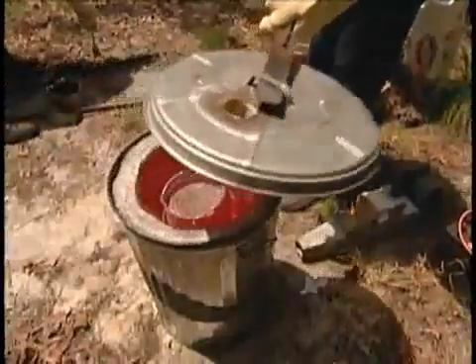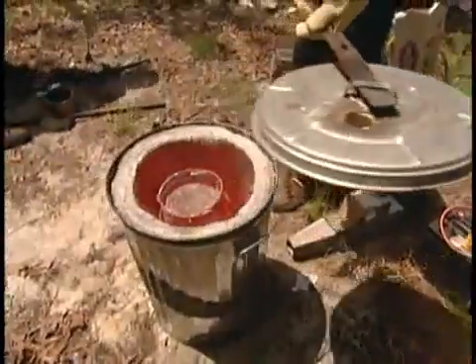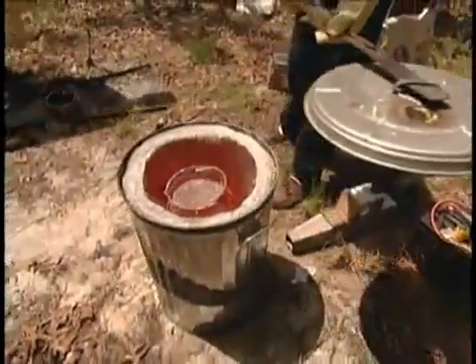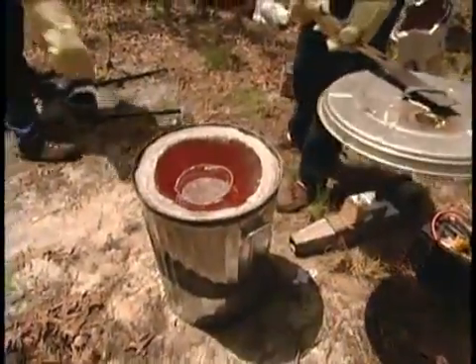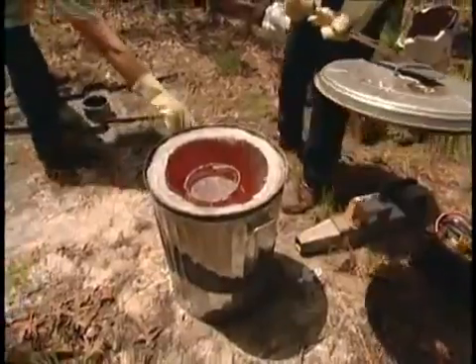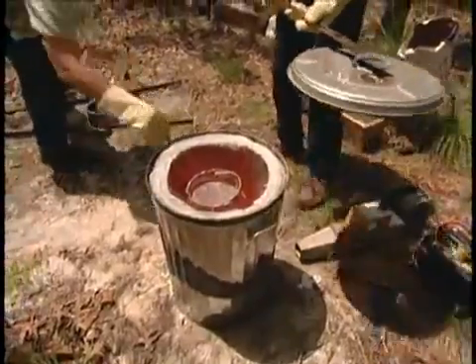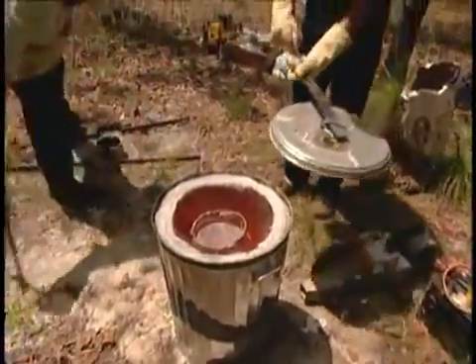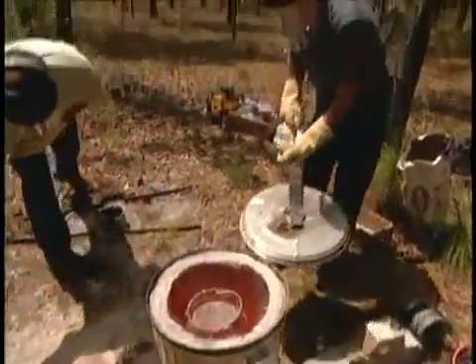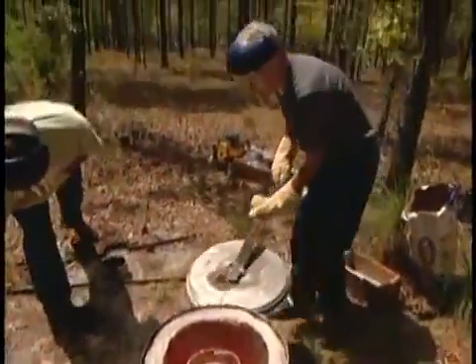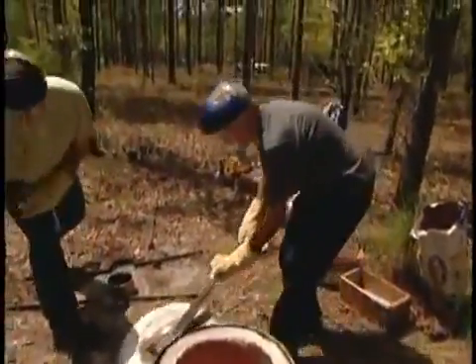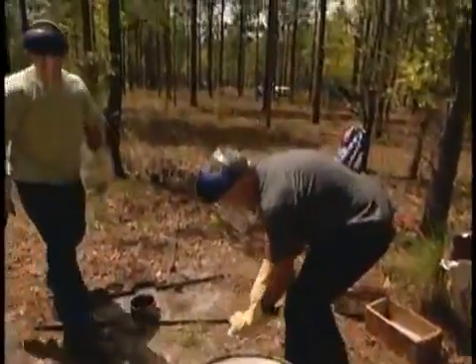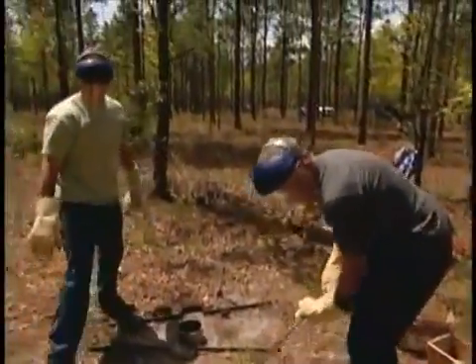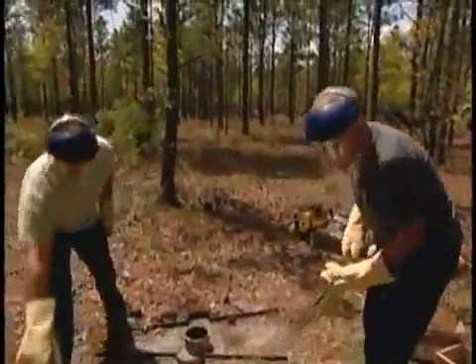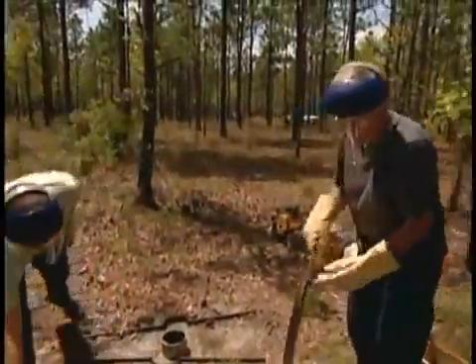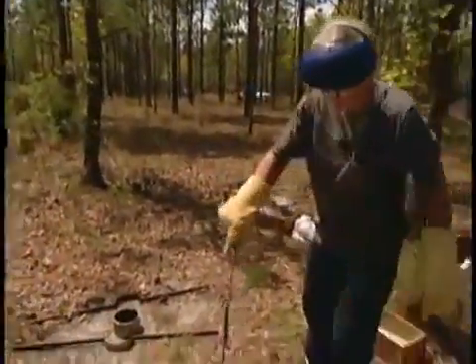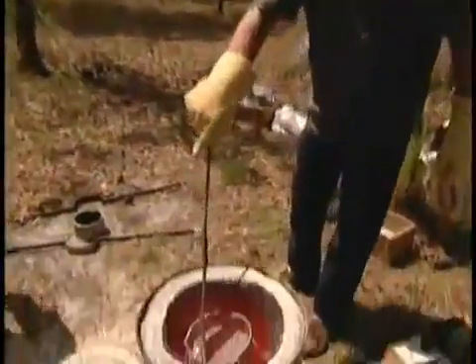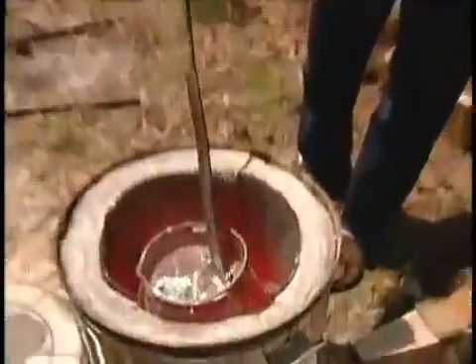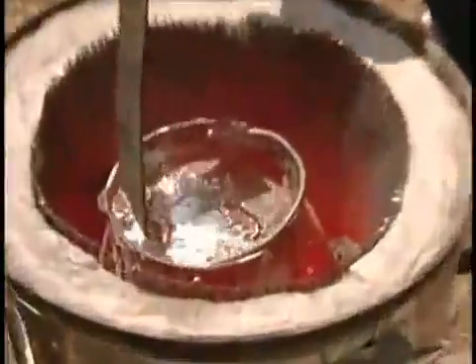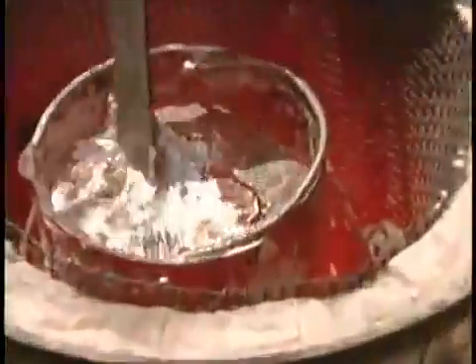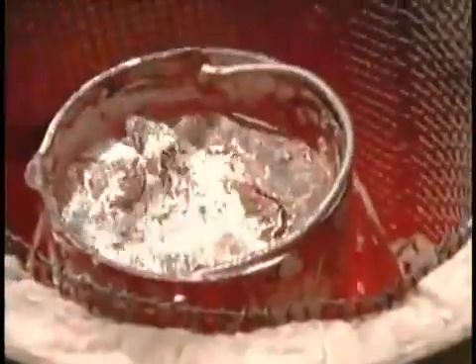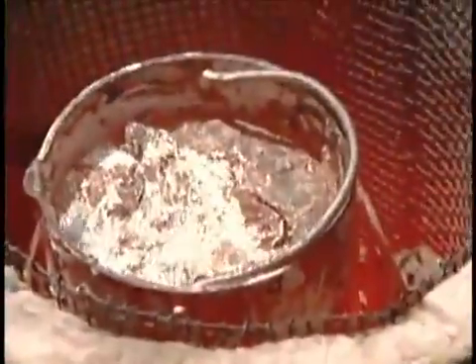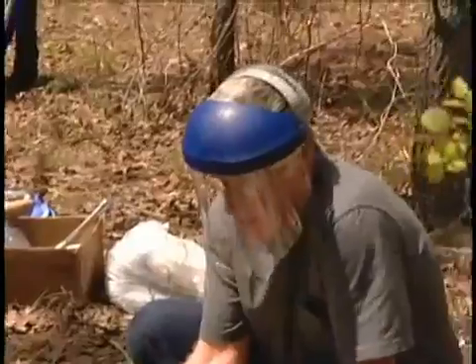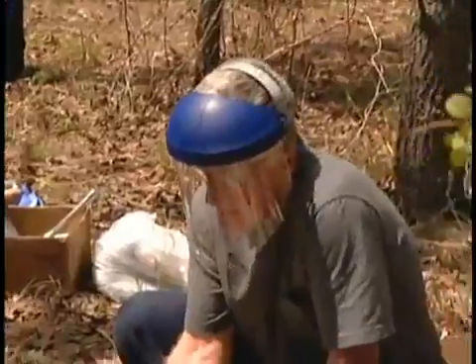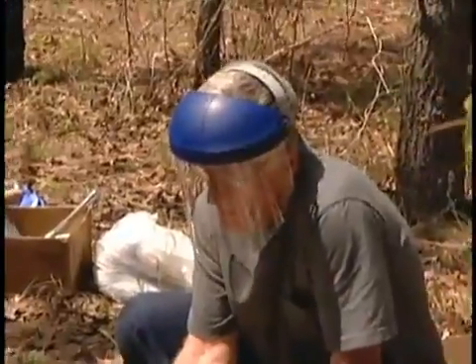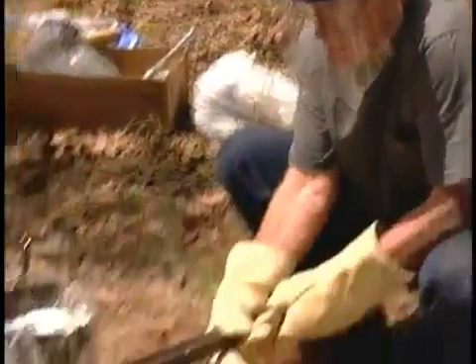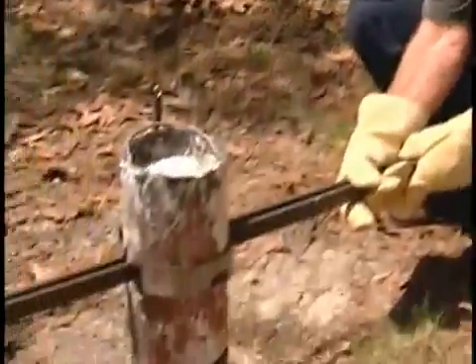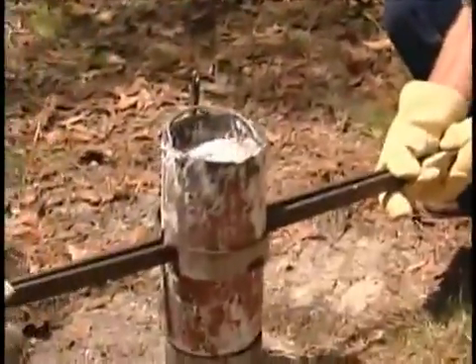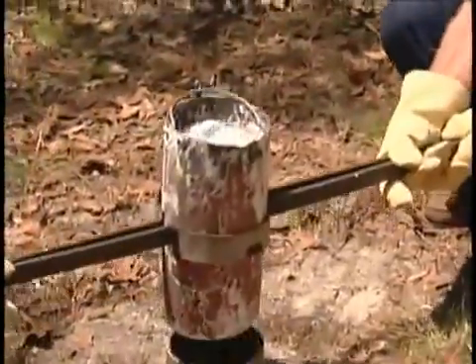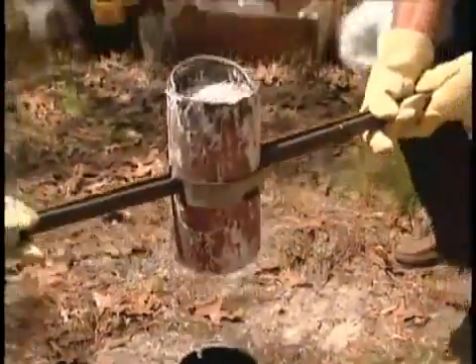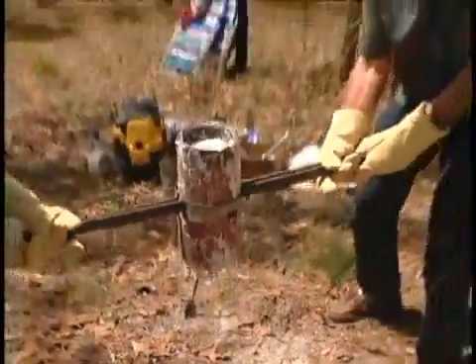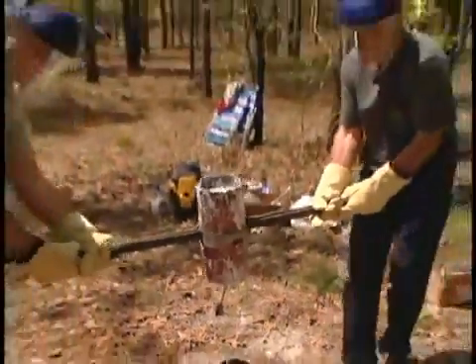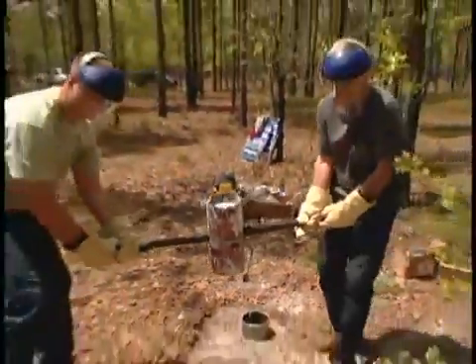When the temperature gets to be about 1,200 degrees Fahrenheit, the aluminum melts and it's ready to pour. We have it. Ready? Don't try this on your own.